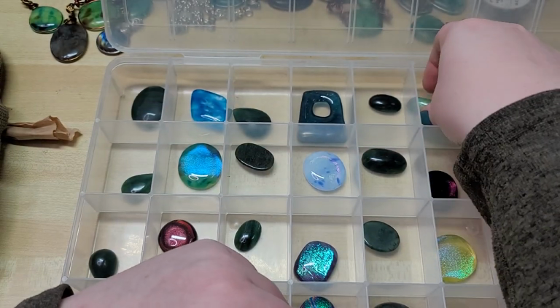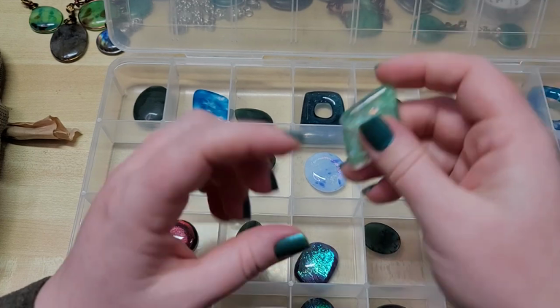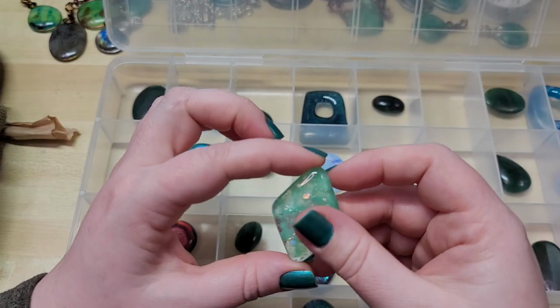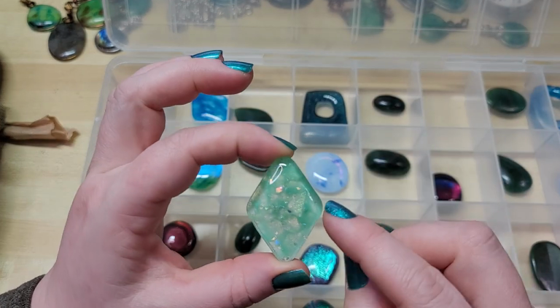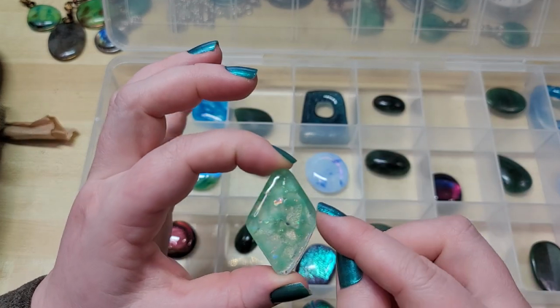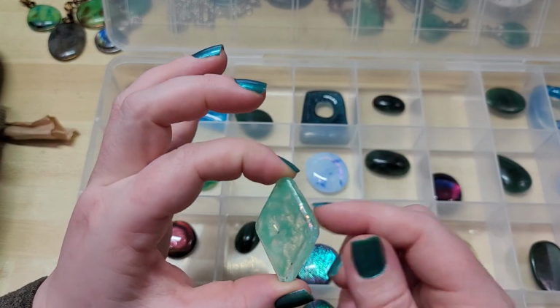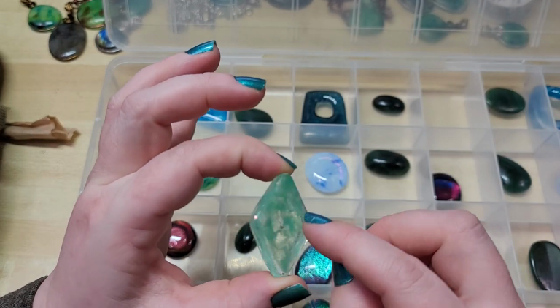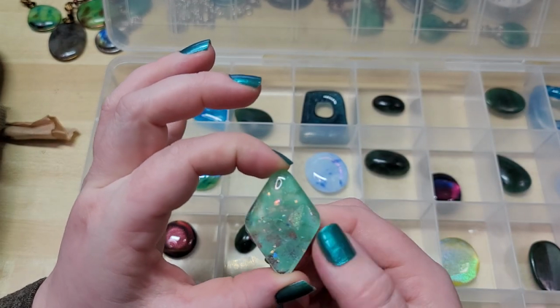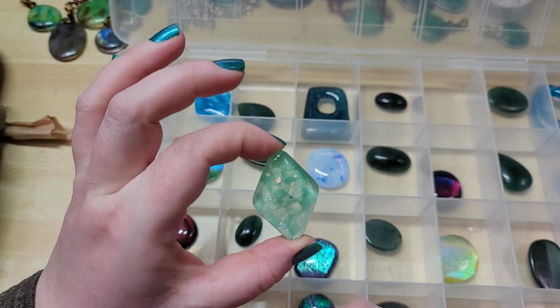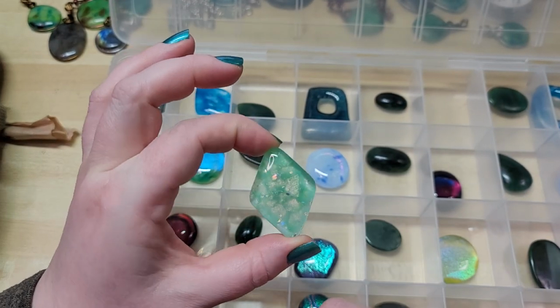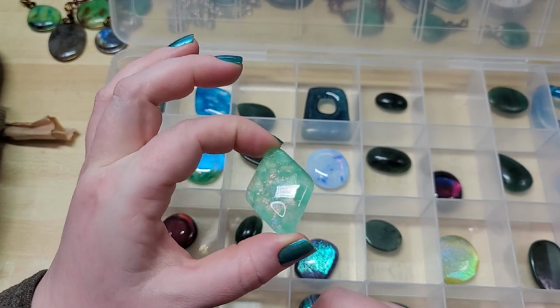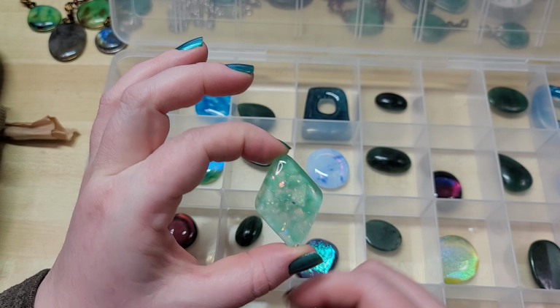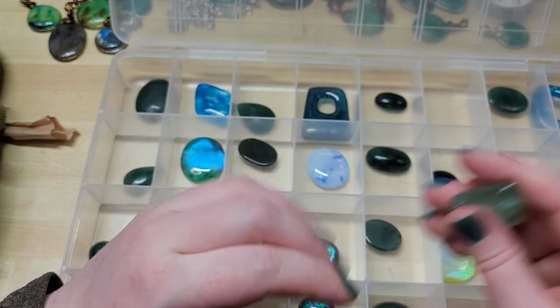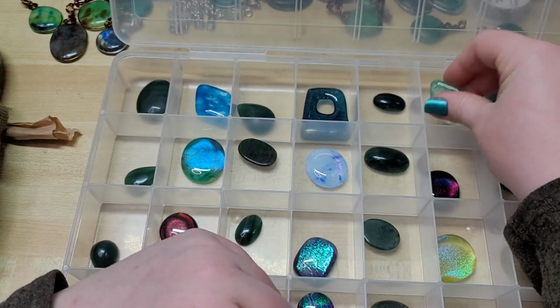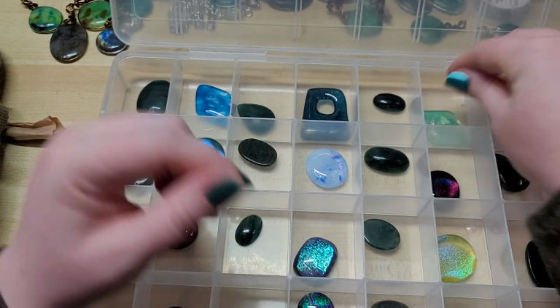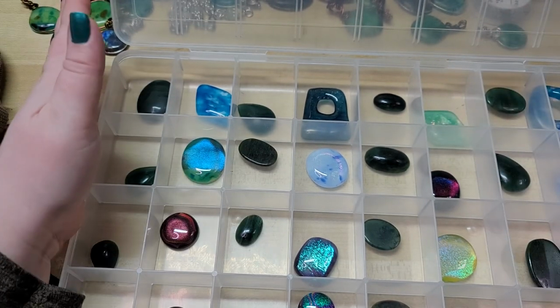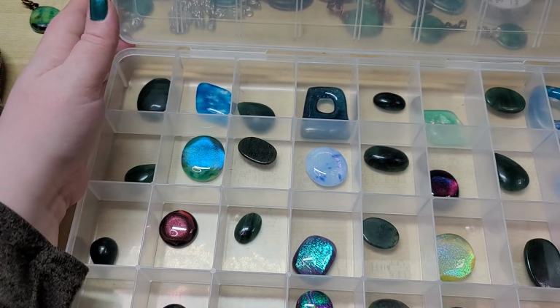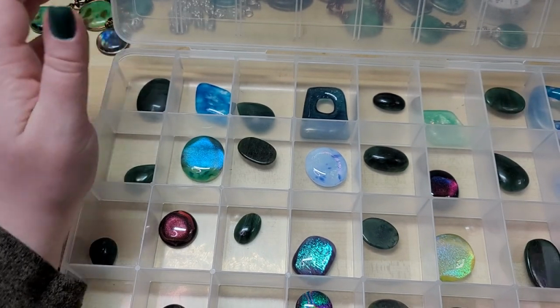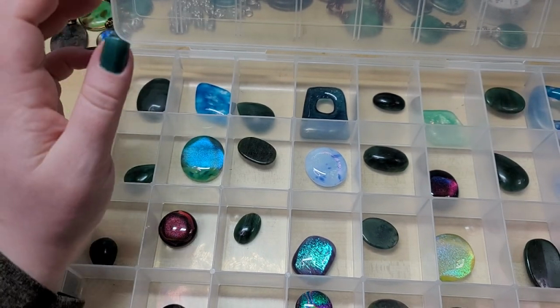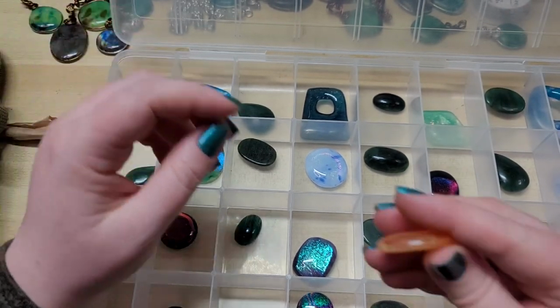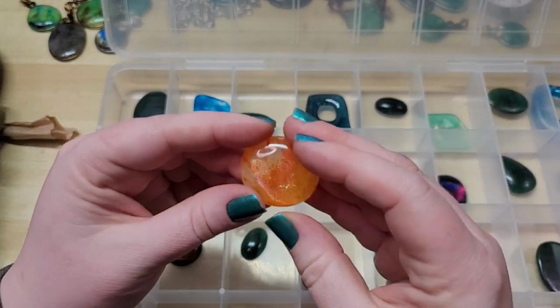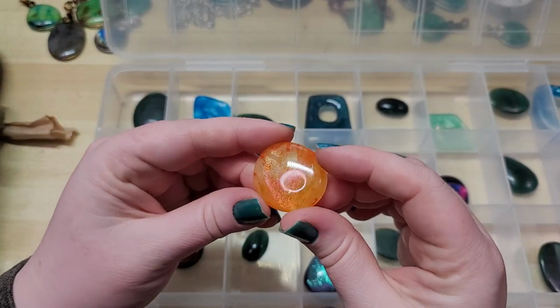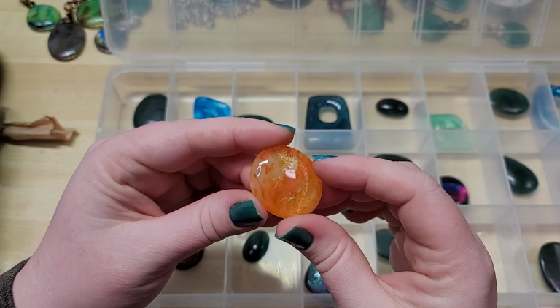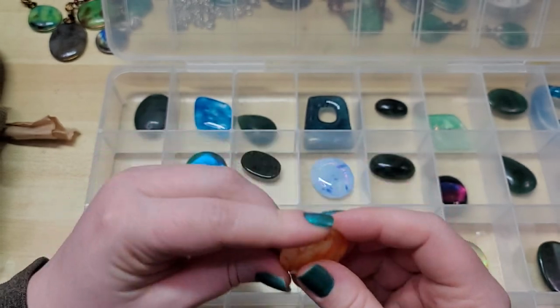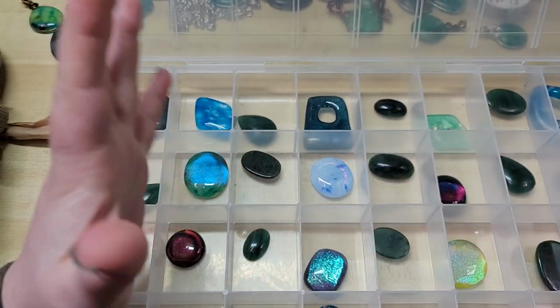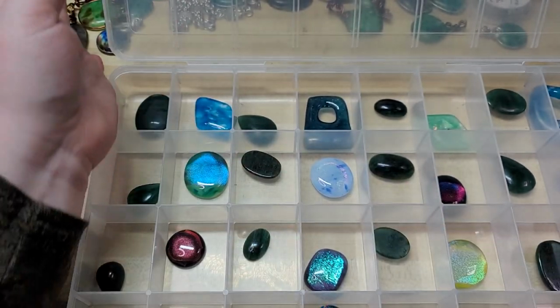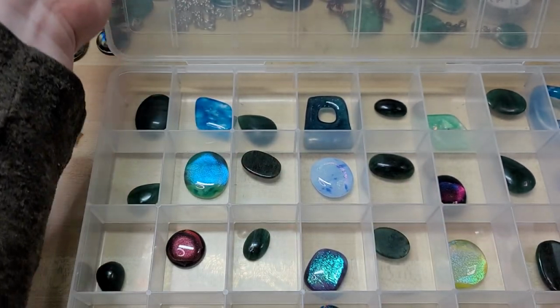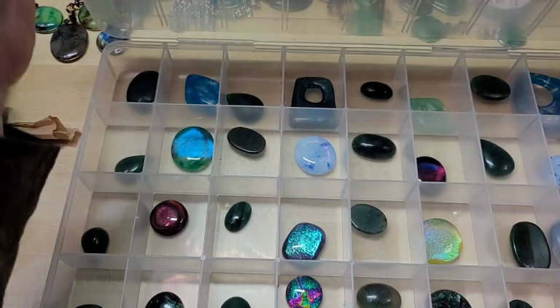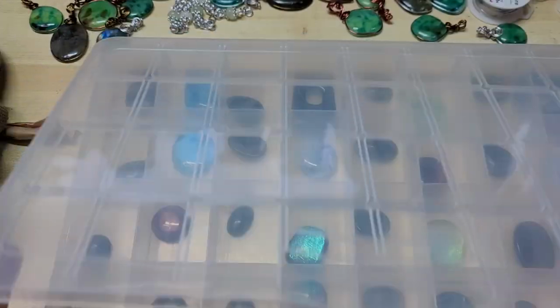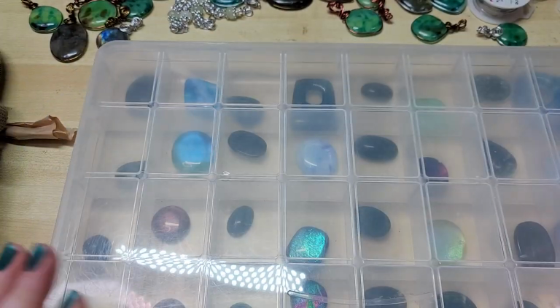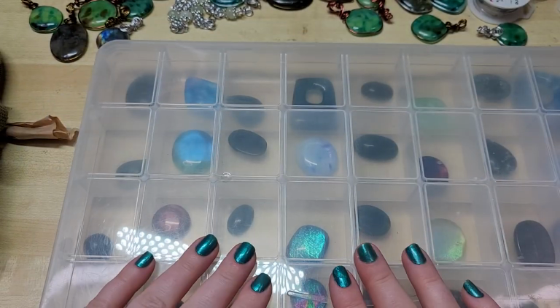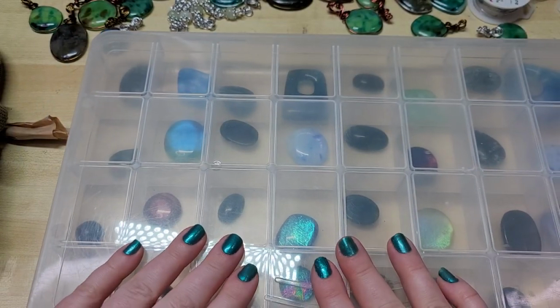Then we've got another one of these seafoam baddies — so pretty. And that's what is new in our shop this week.